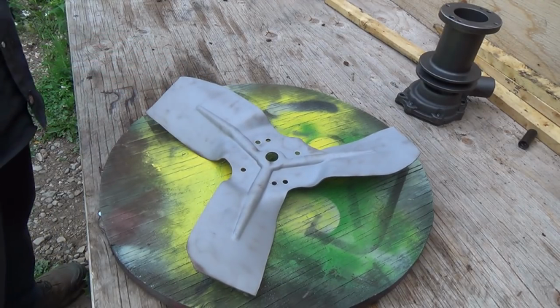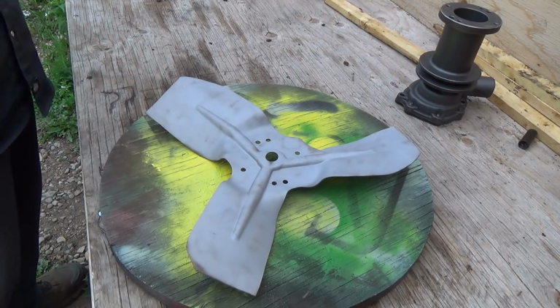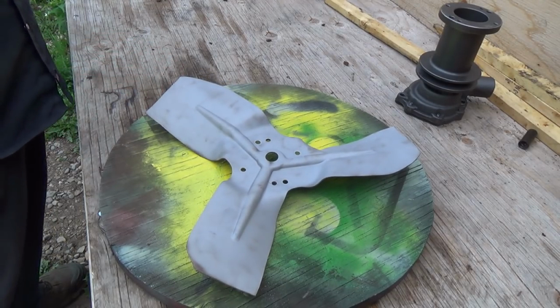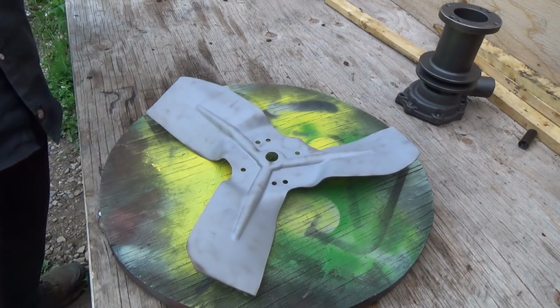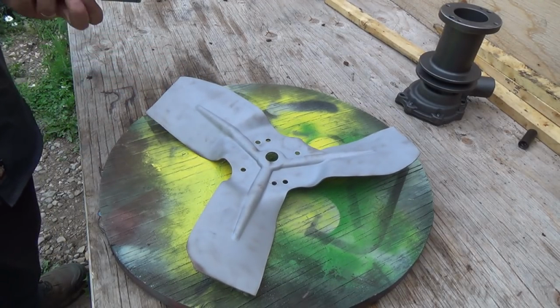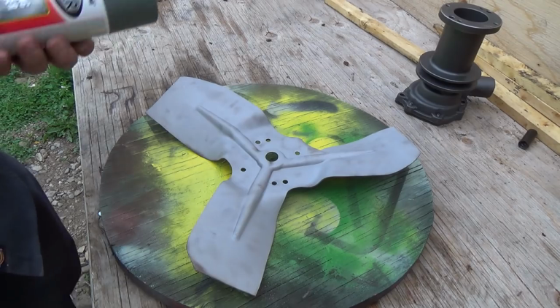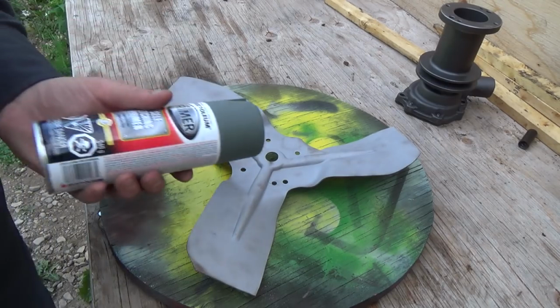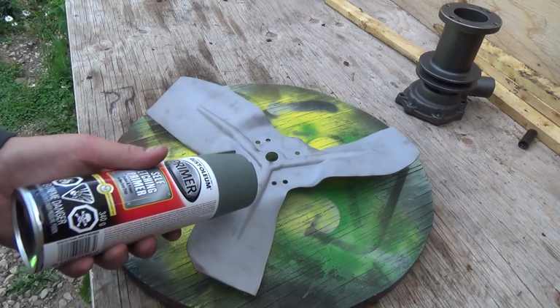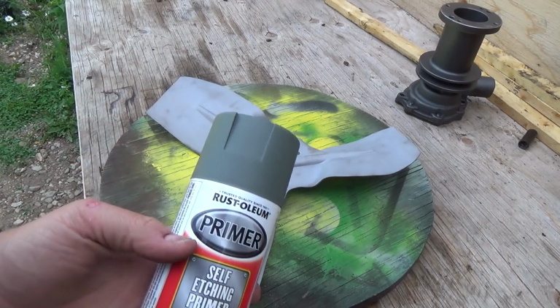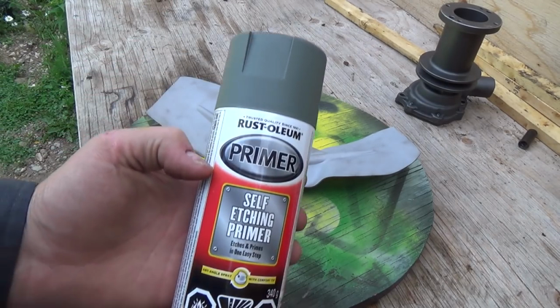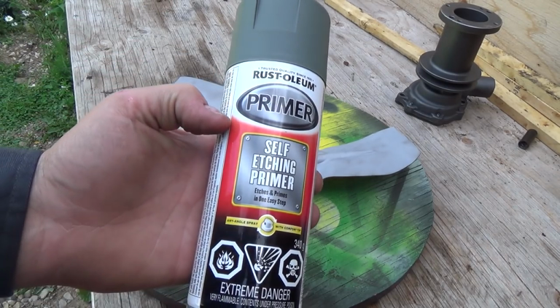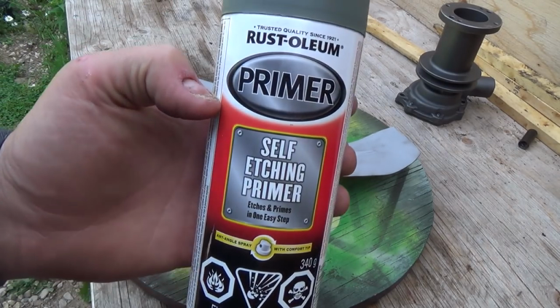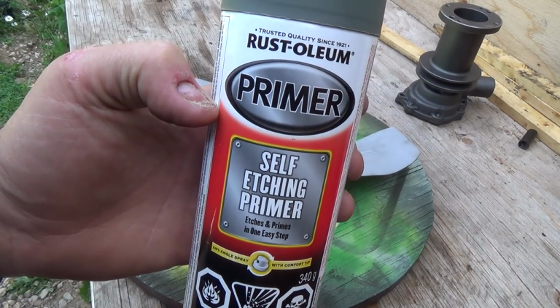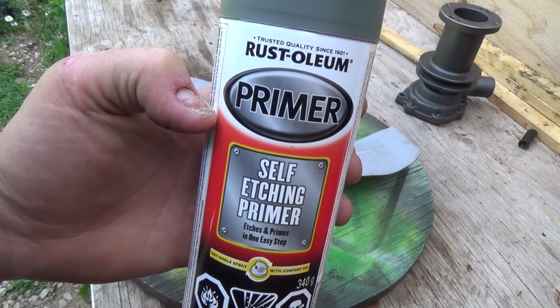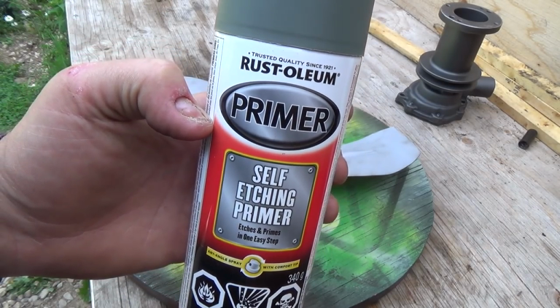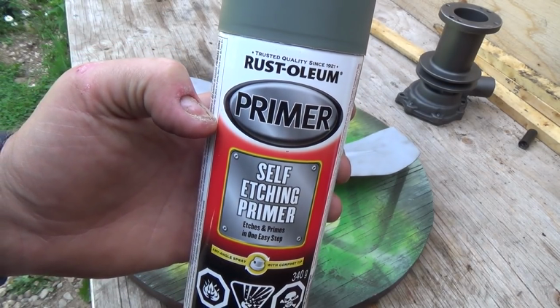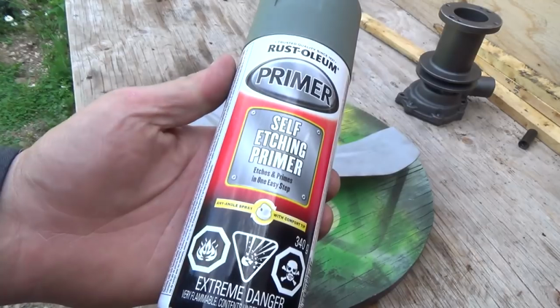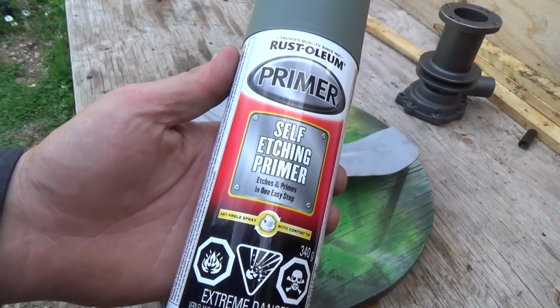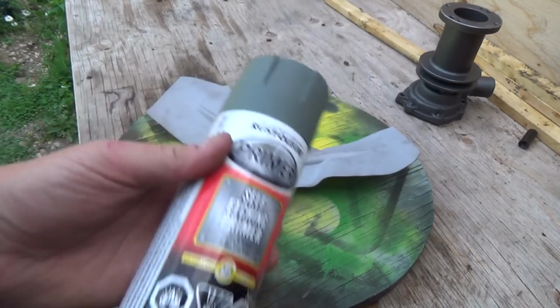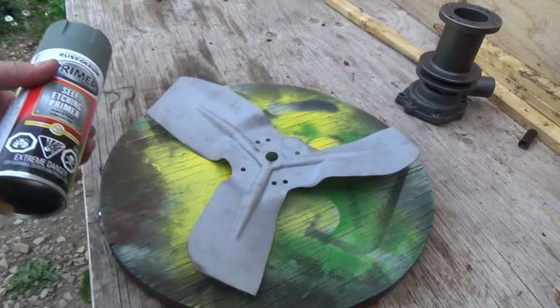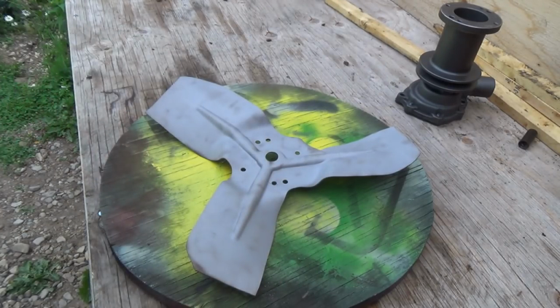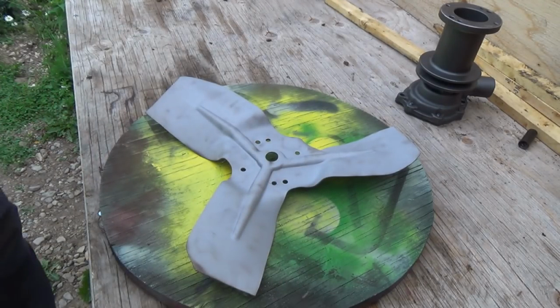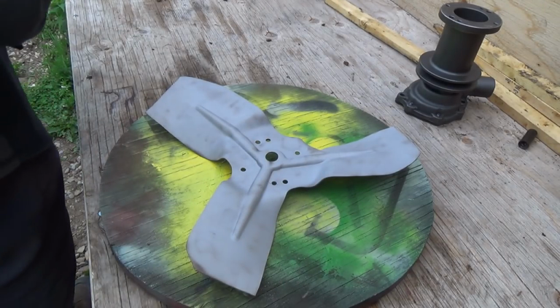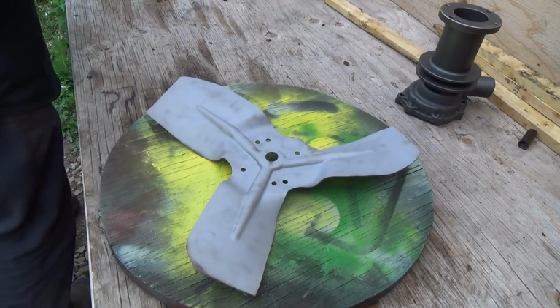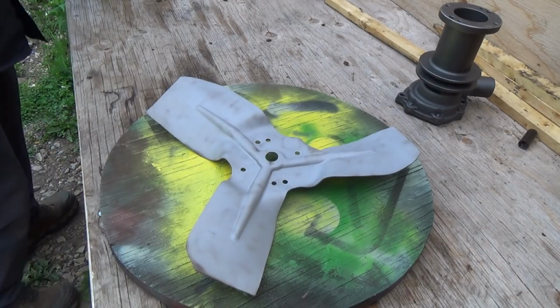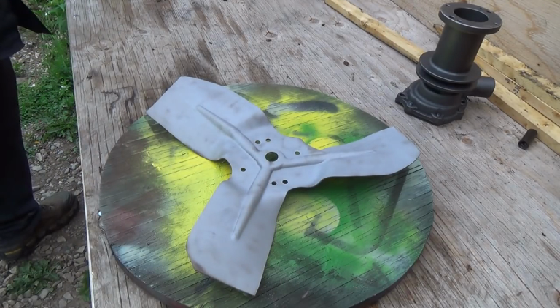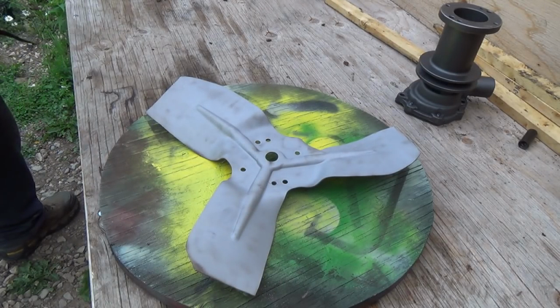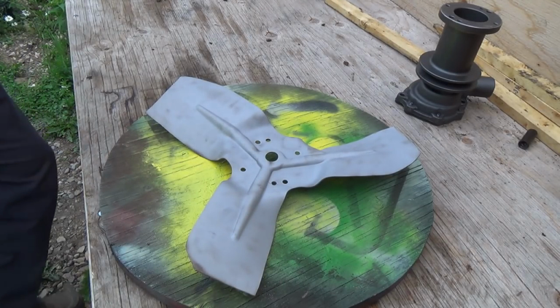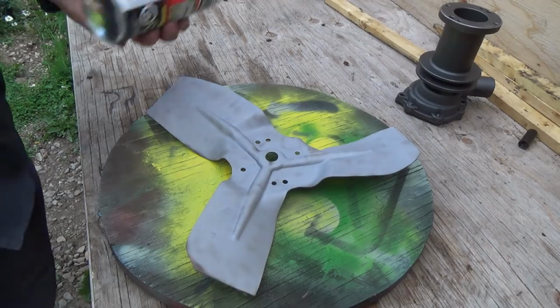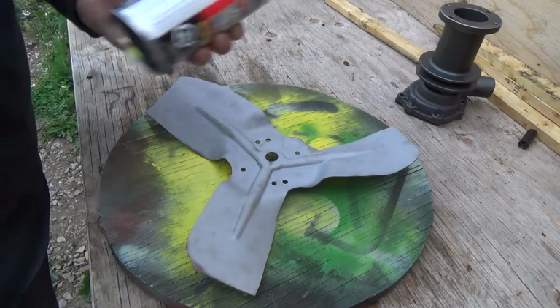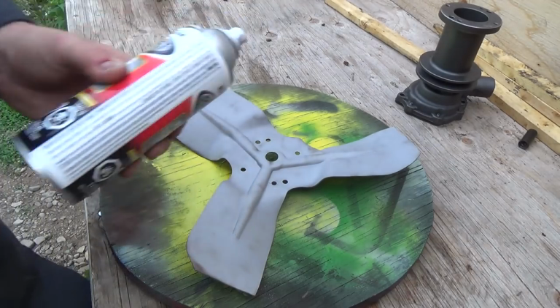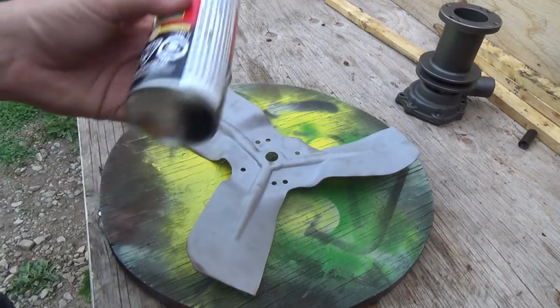We're going to give her some prime now. After sandblasting, you should use this nice self-etching primer stuff from Rust-Oleum. Works really good. Smells really bad, but it works really good. So we've got some here — I've got to shake, shake, shake.